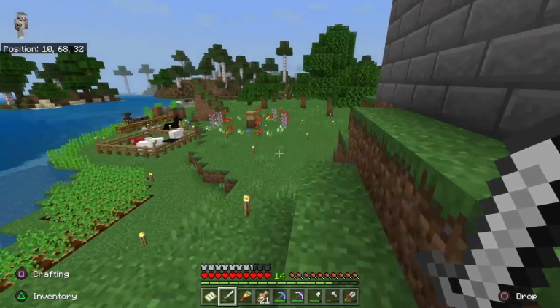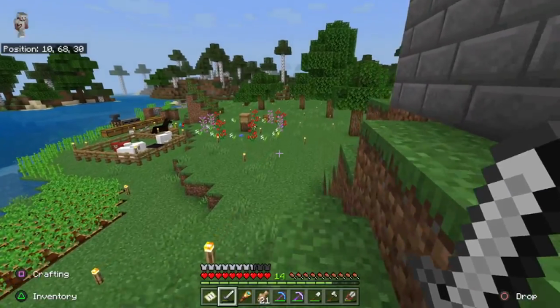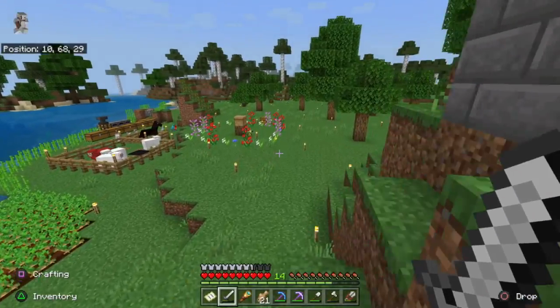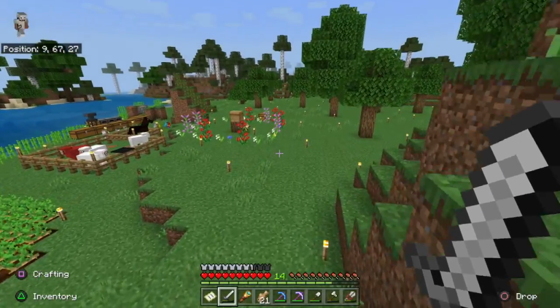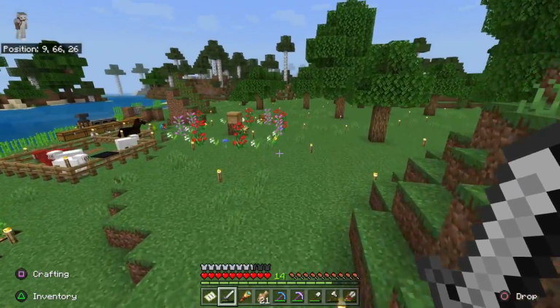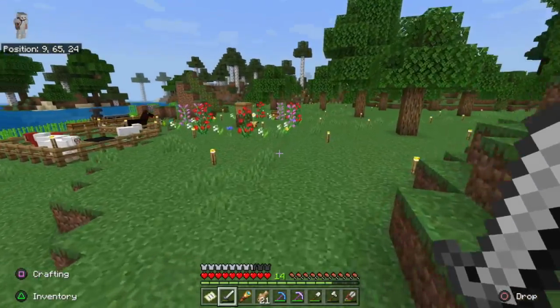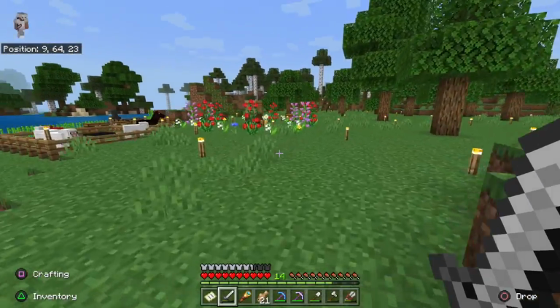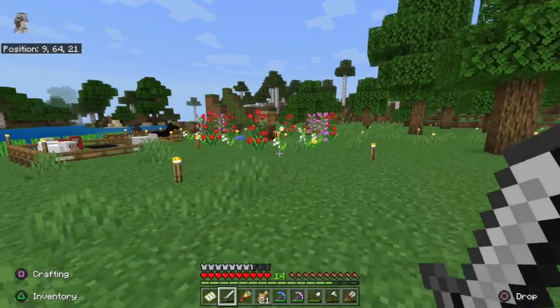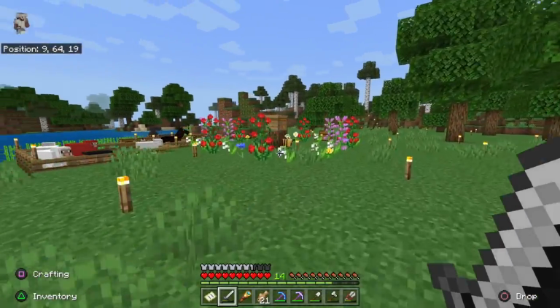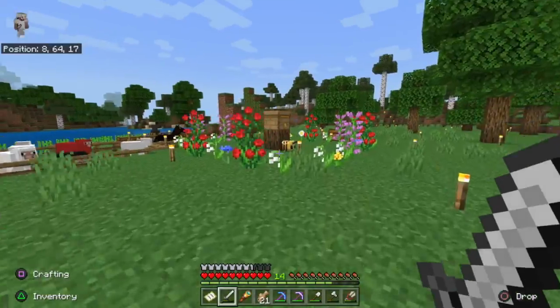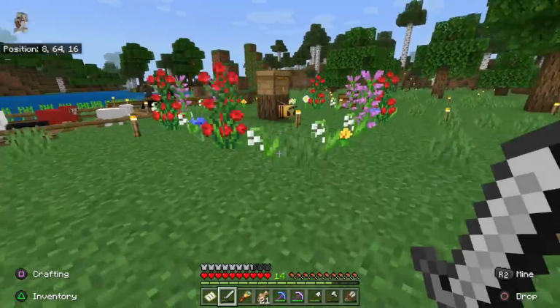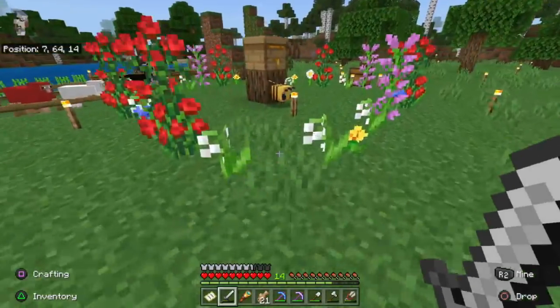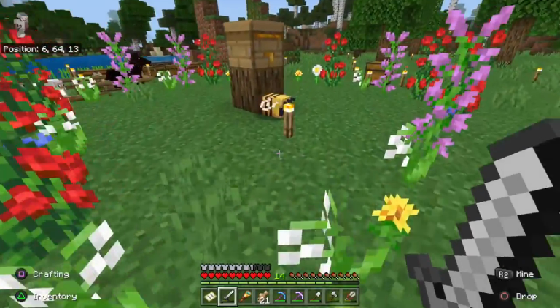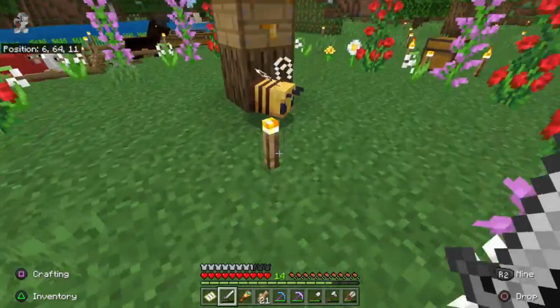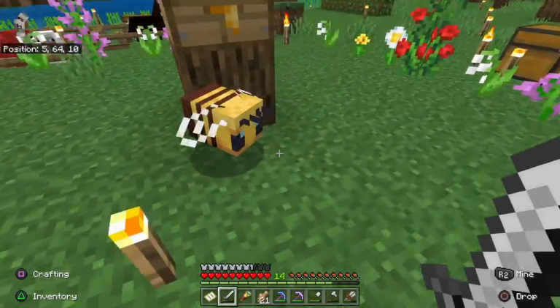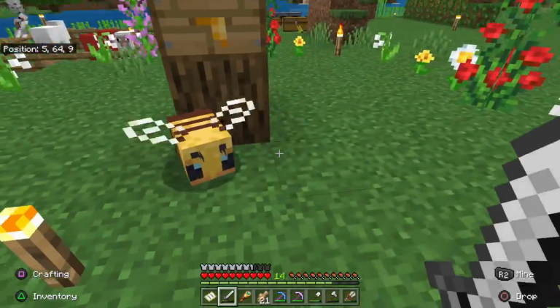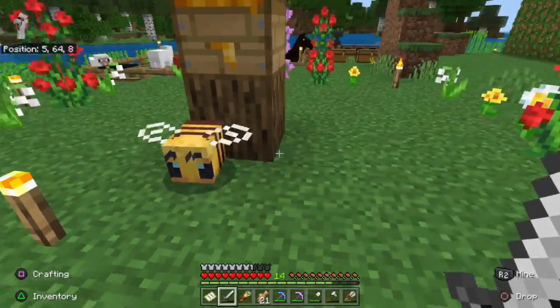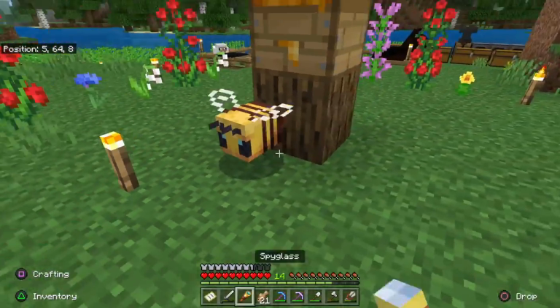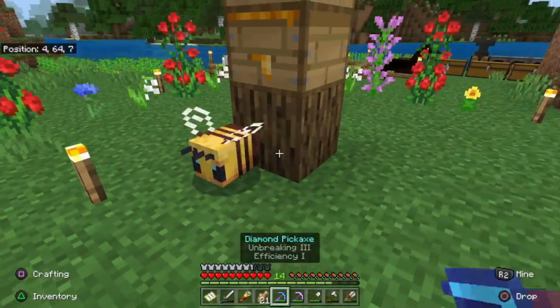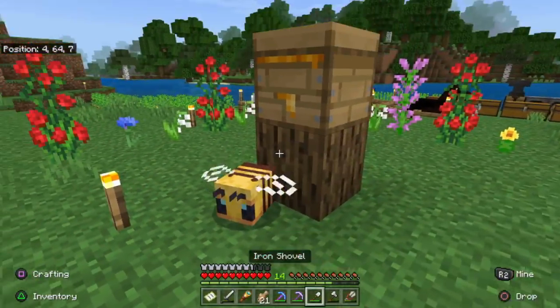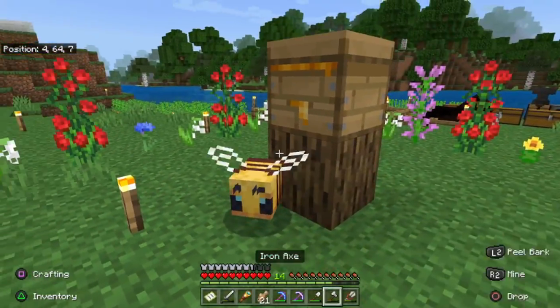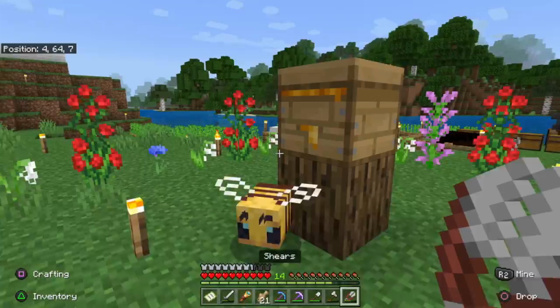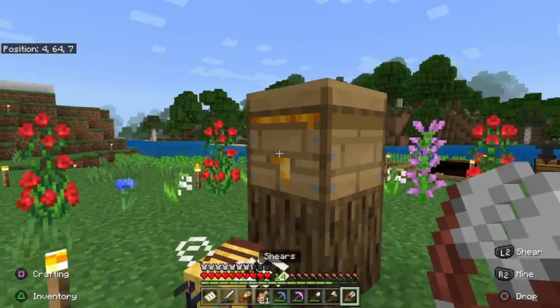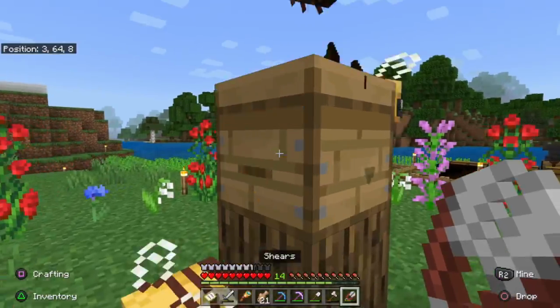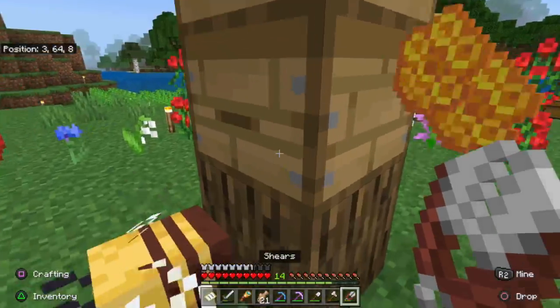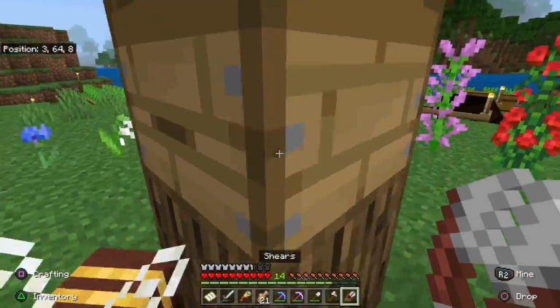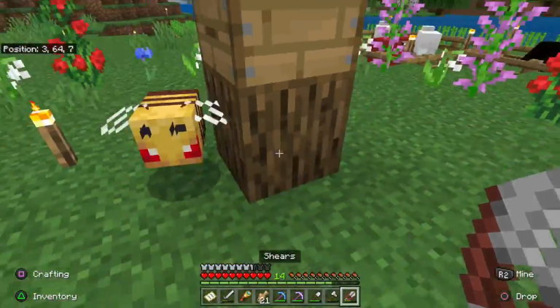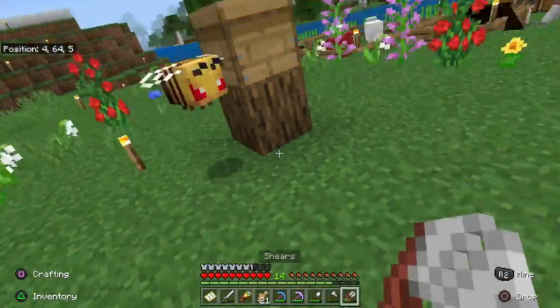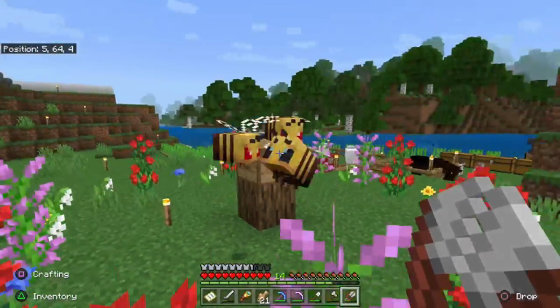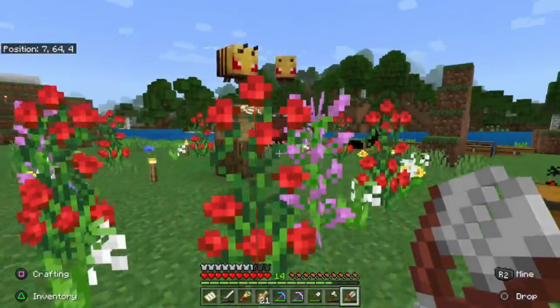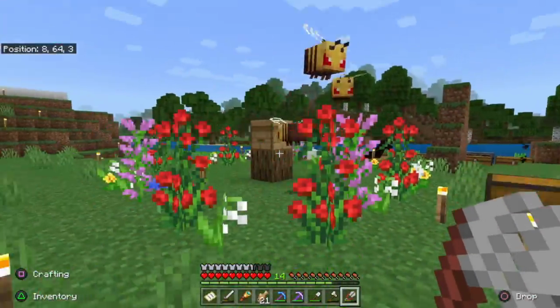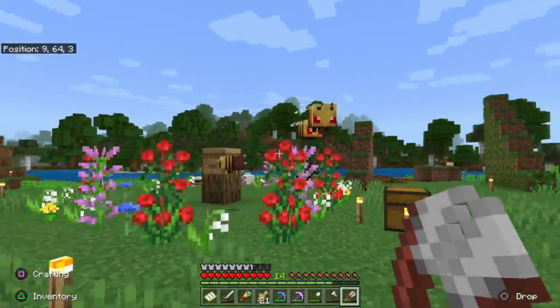Bees were added to Minecraft Bedrock in the 1.14 update. They are flying neutral mobs who live in bee nests and bee hives. If provoked, bees will attack in a swarm to sting the player and inflict poison.